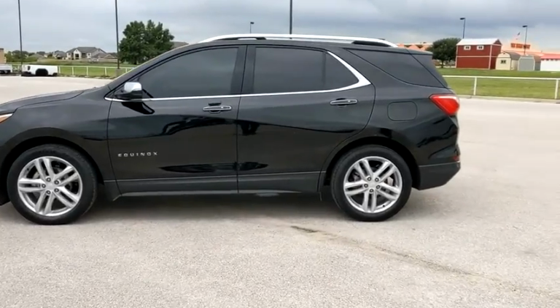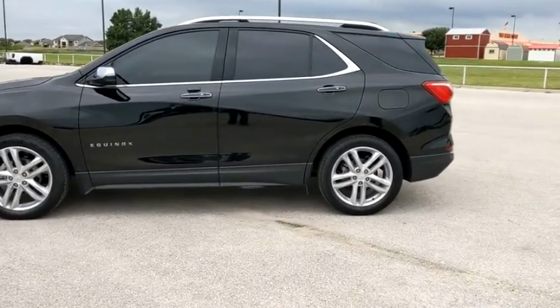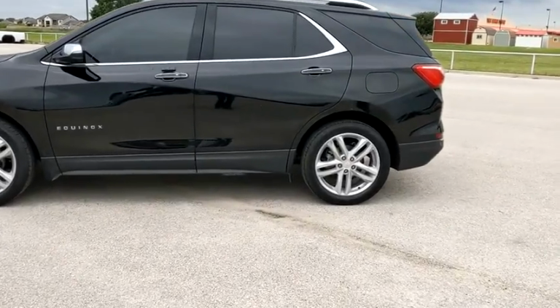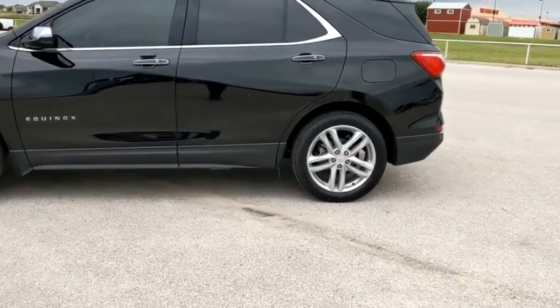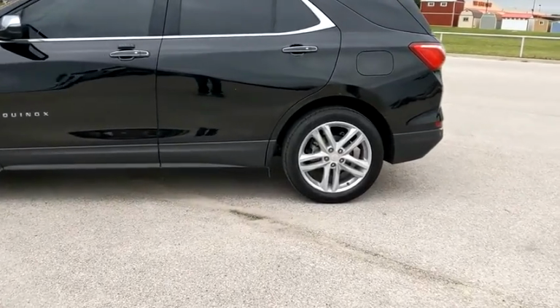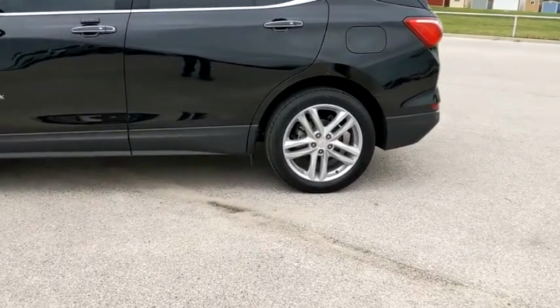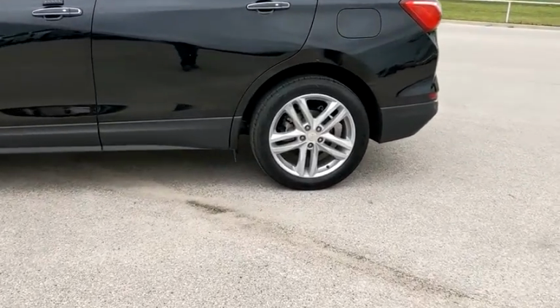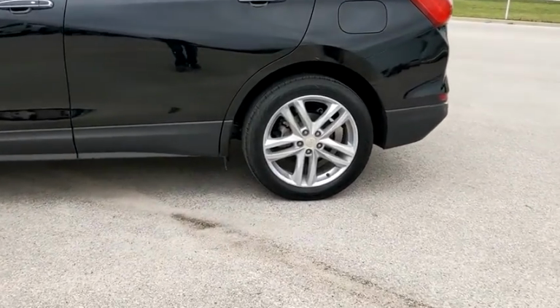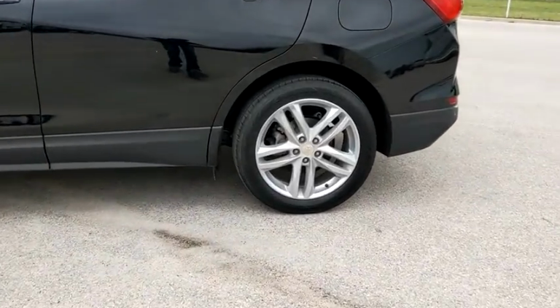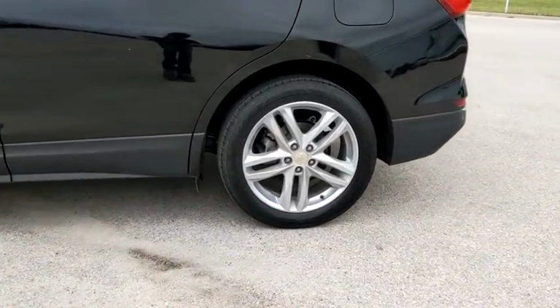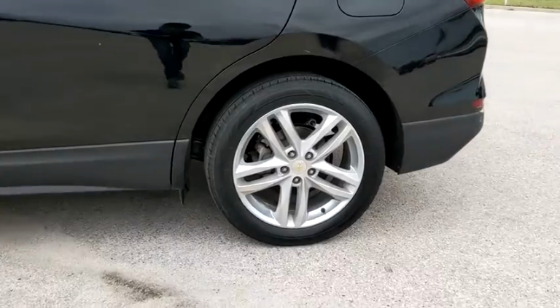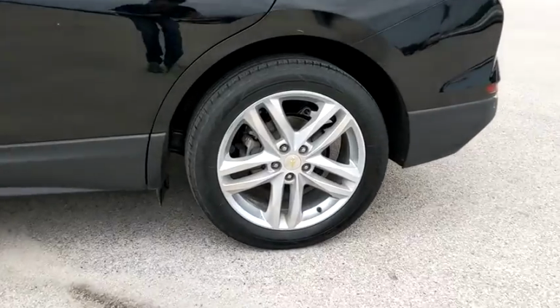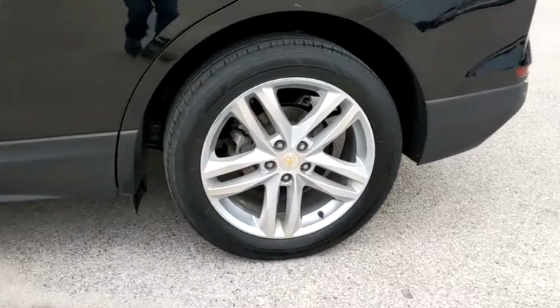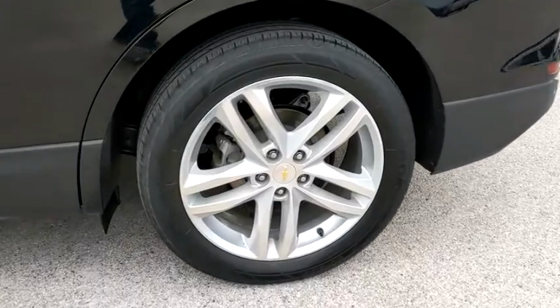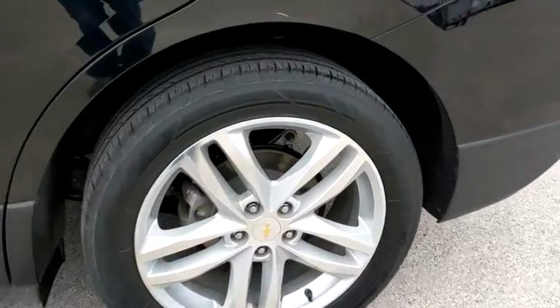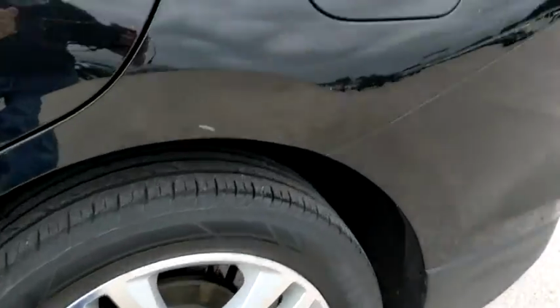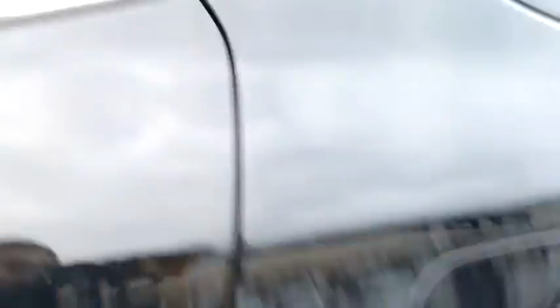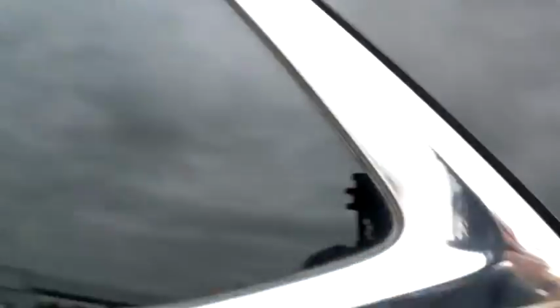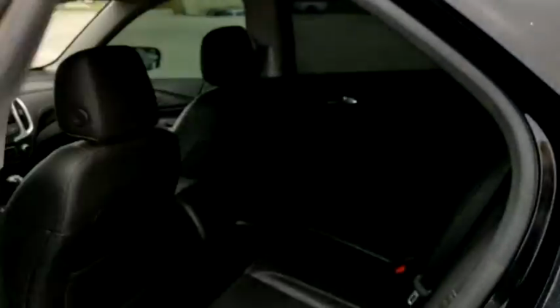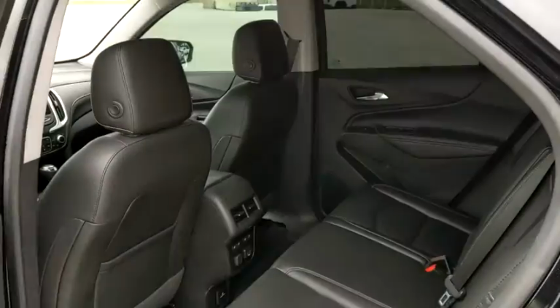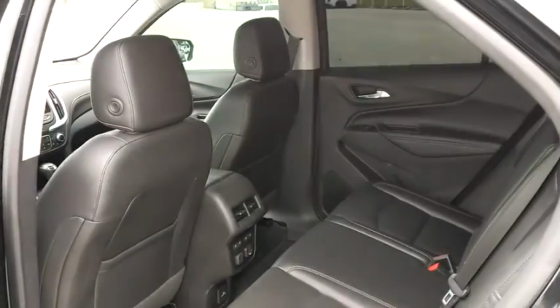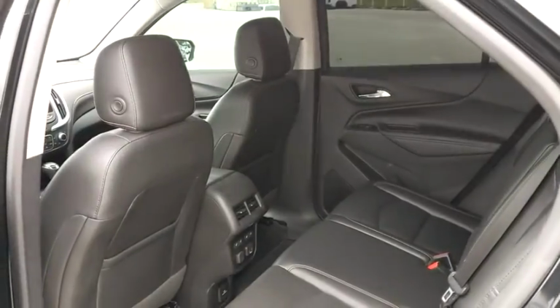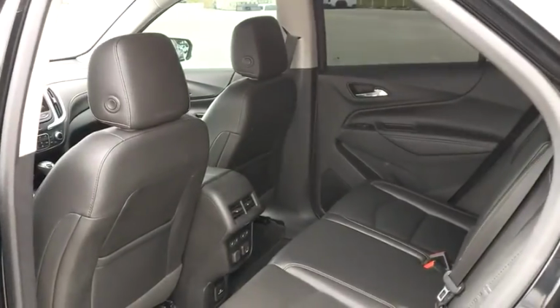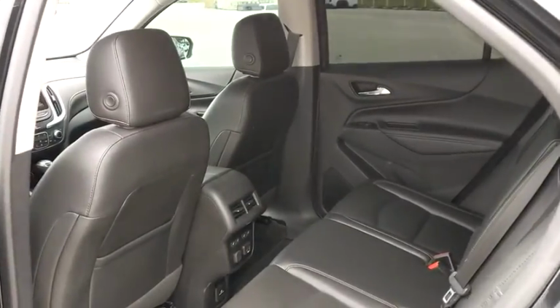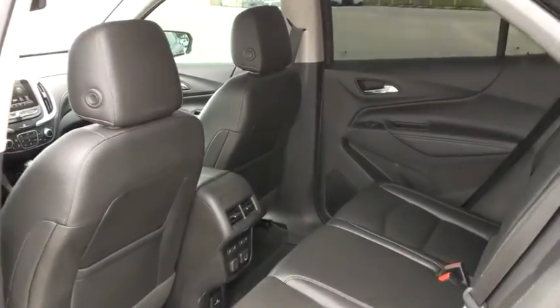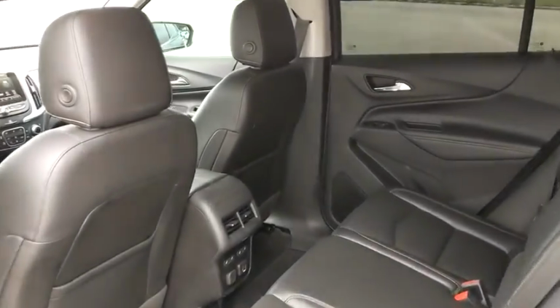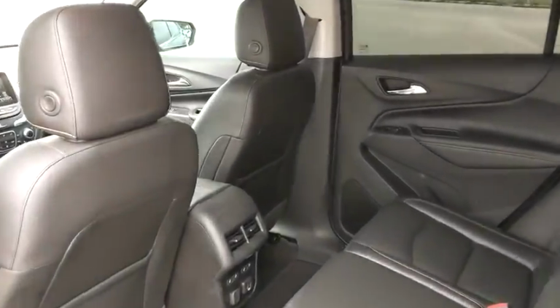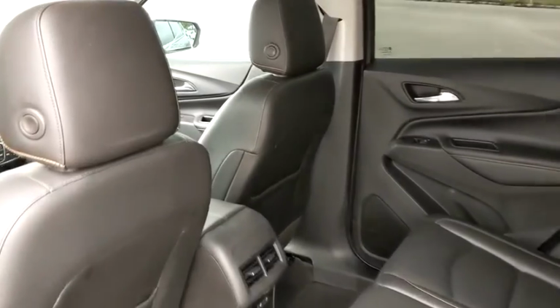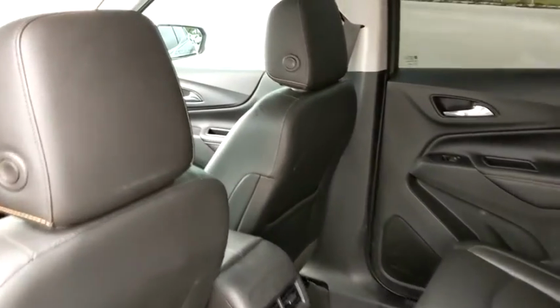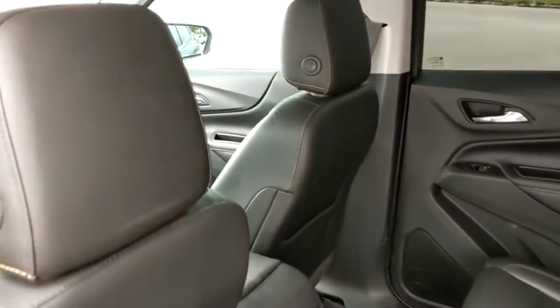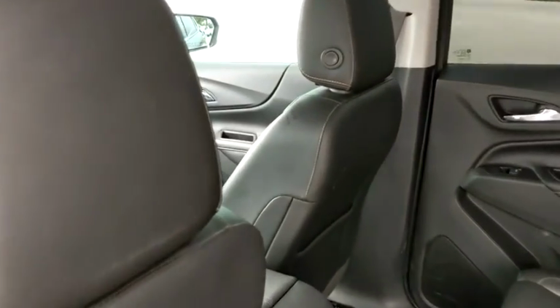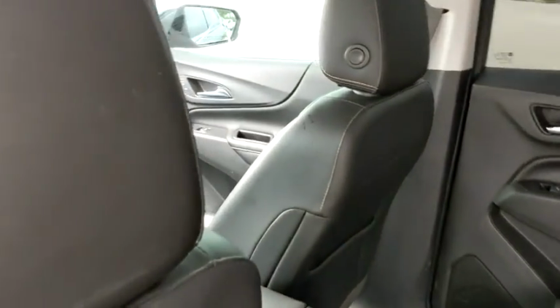Four-wheel disc brakes, AM-FM stereo radio, rear defrost. This vehicle is Carfax certified one owner and qualifies for Carfax buyback guarantee.